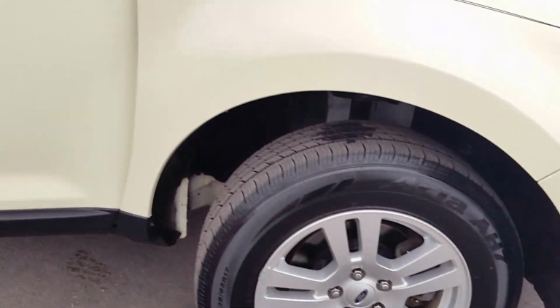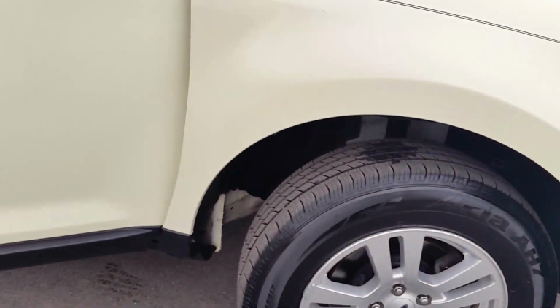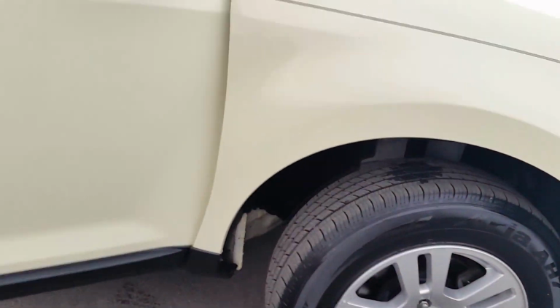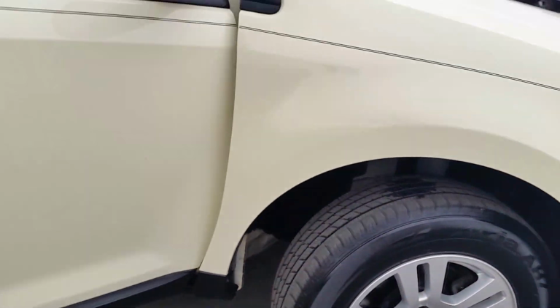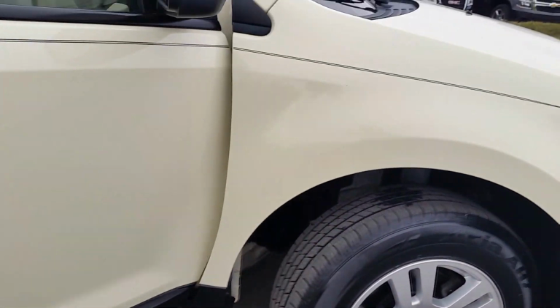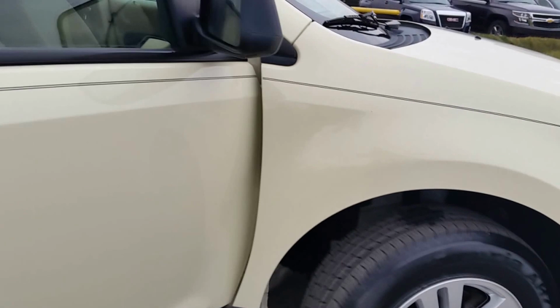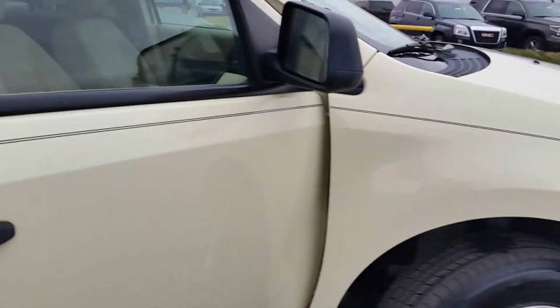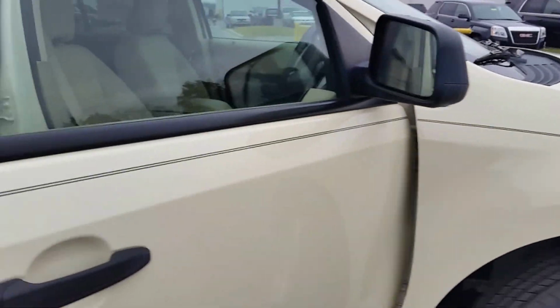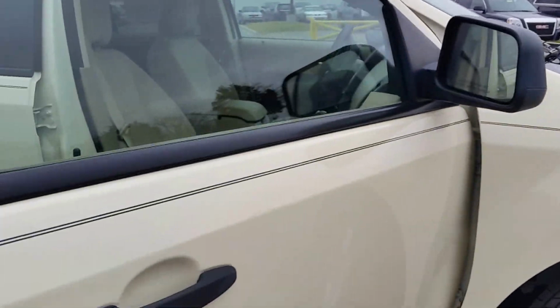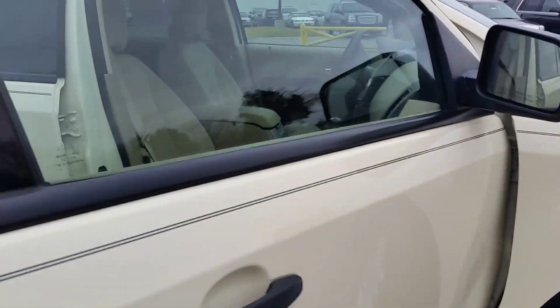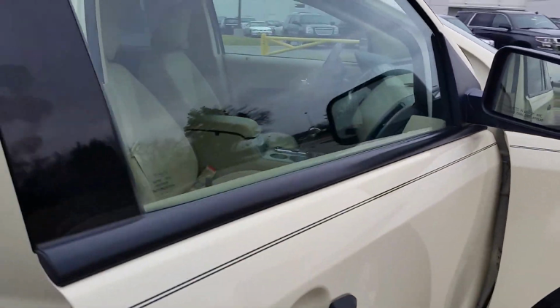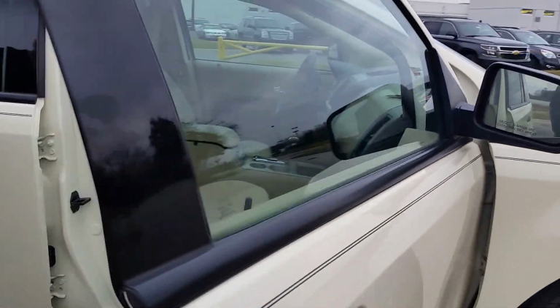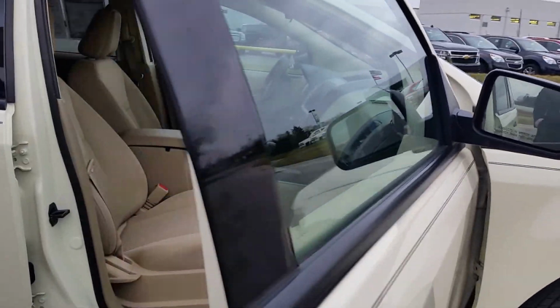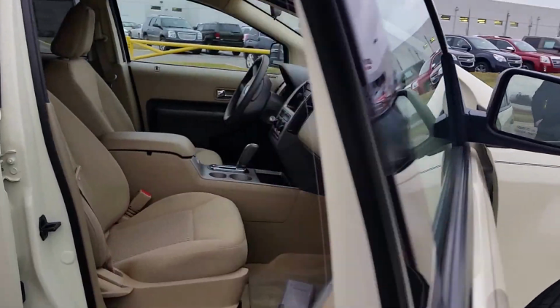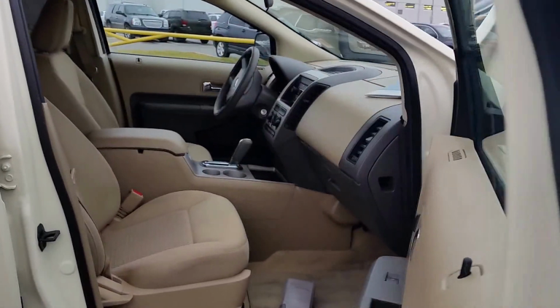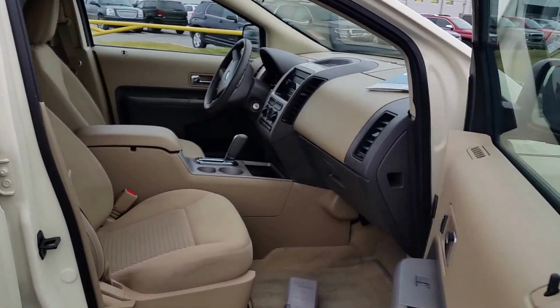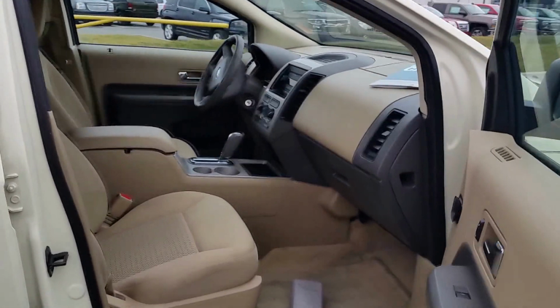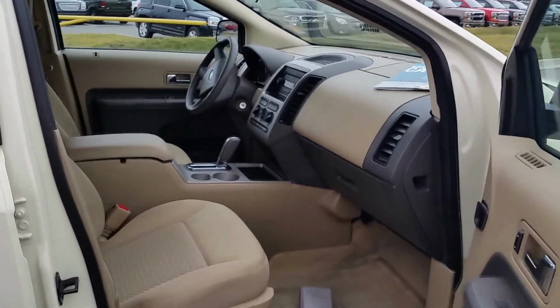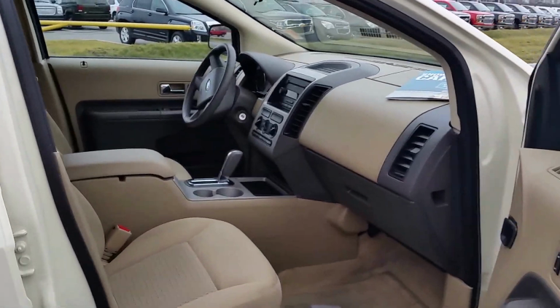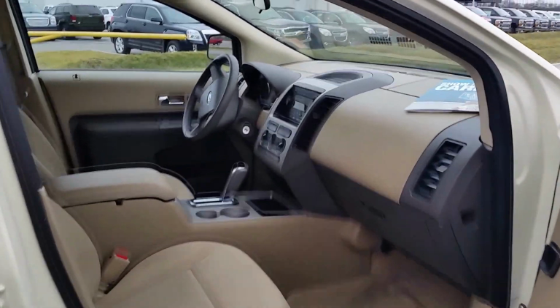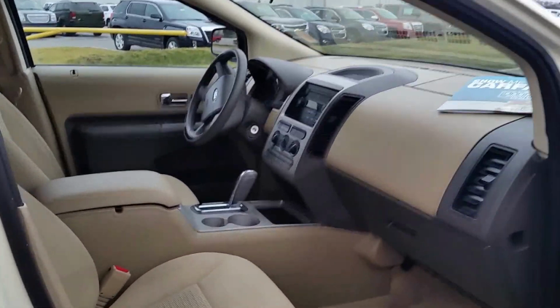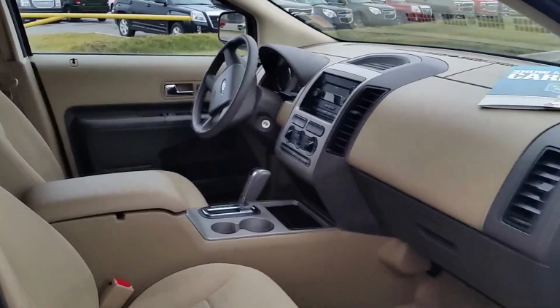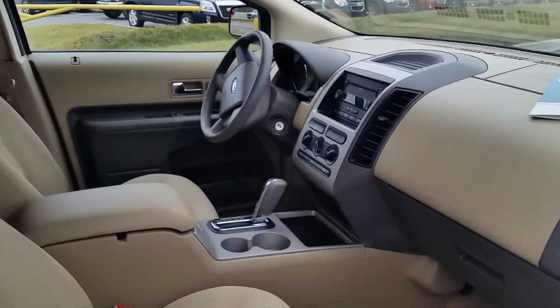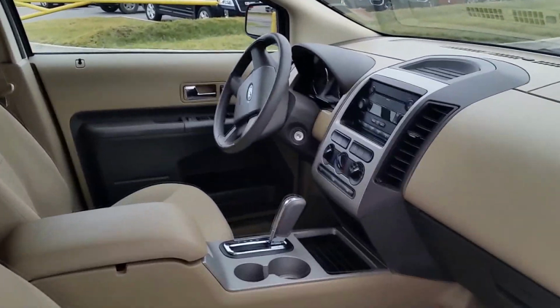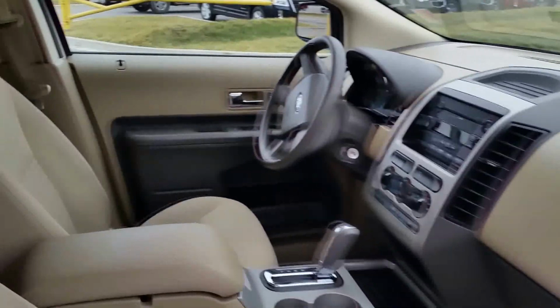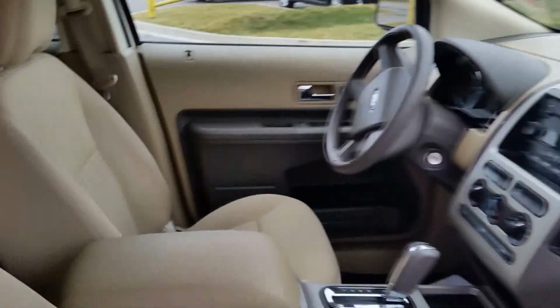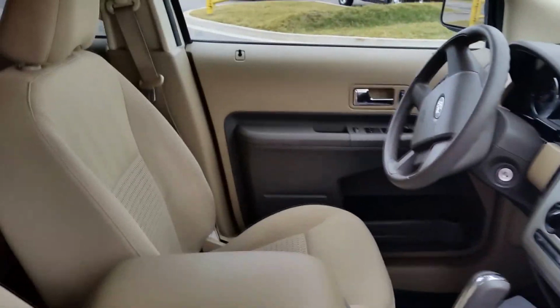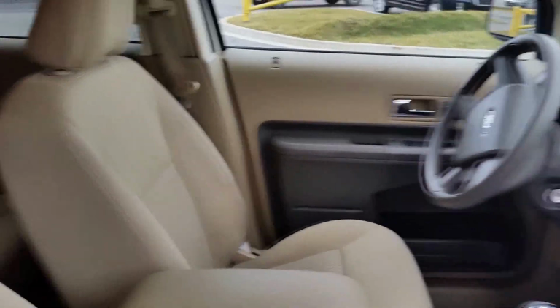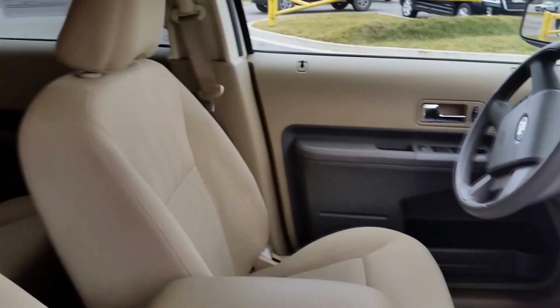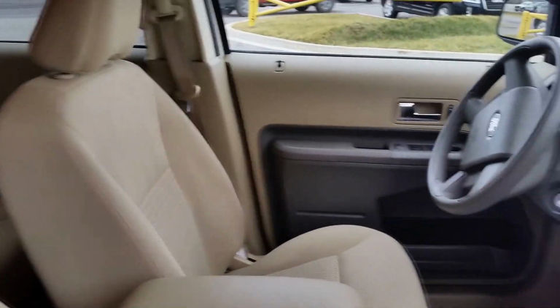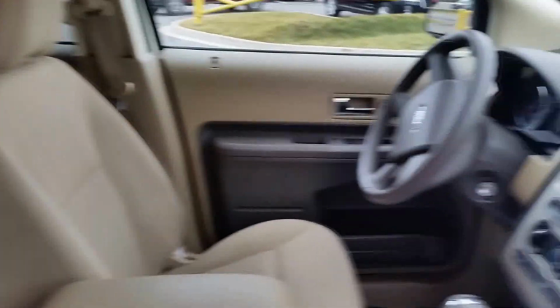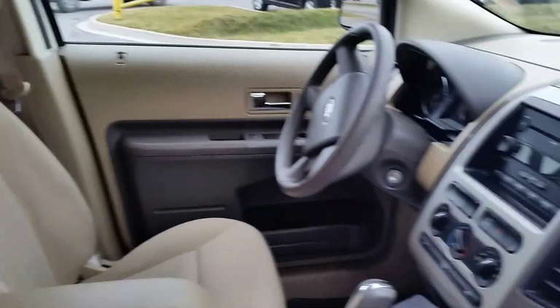The vehicle has remote entry. Moving to the interior, it's got a tan cloth trim interior. It does have the original owner's manual included.